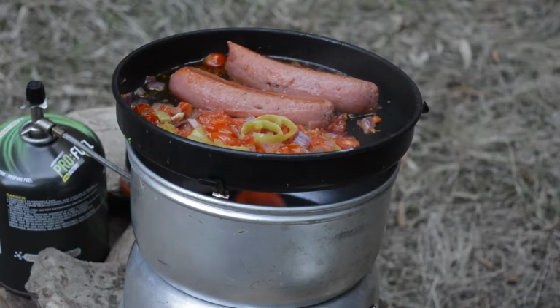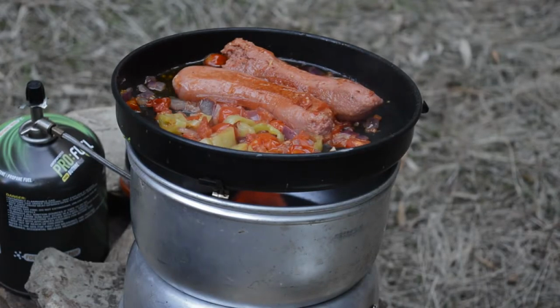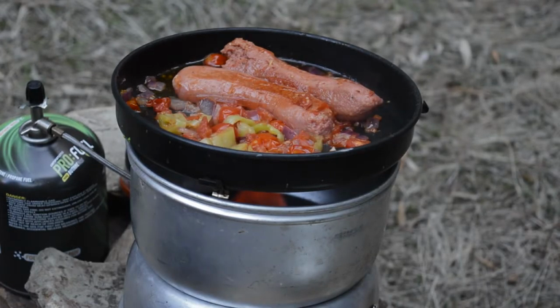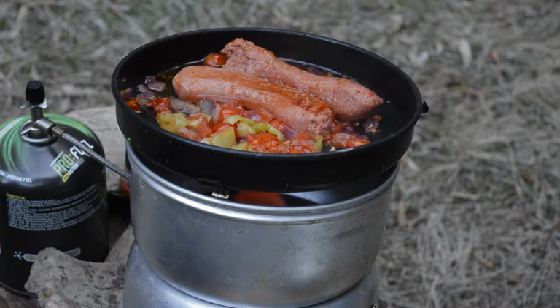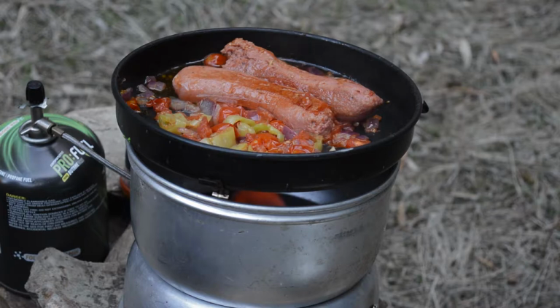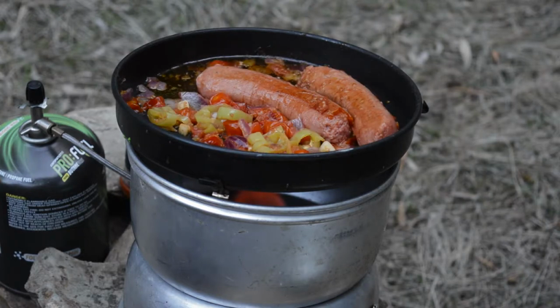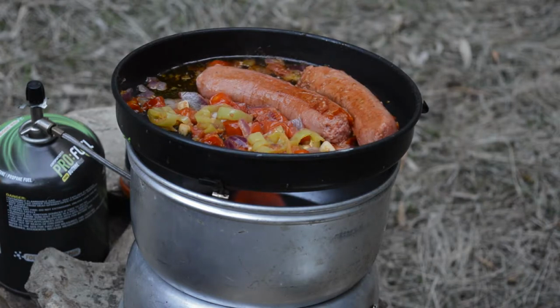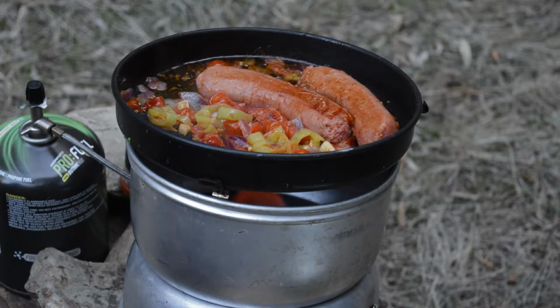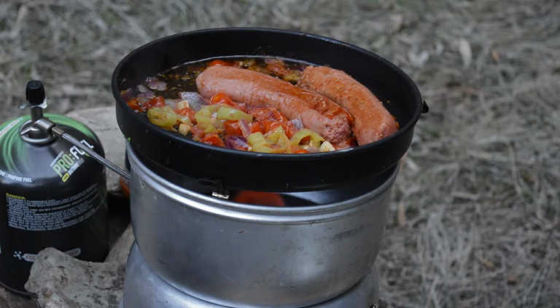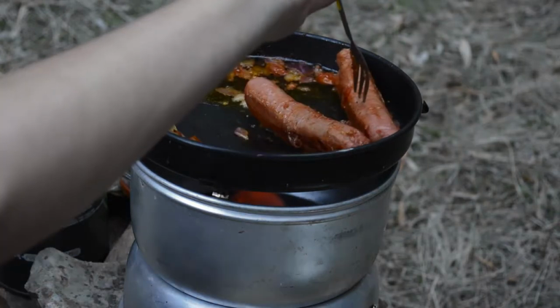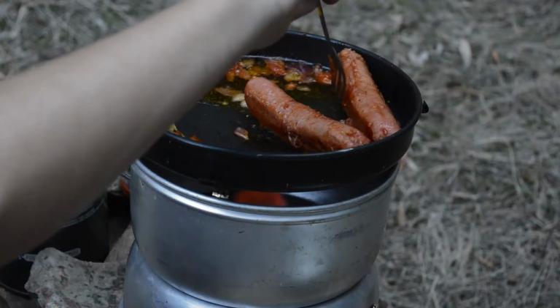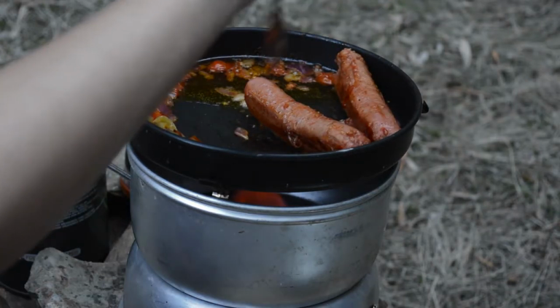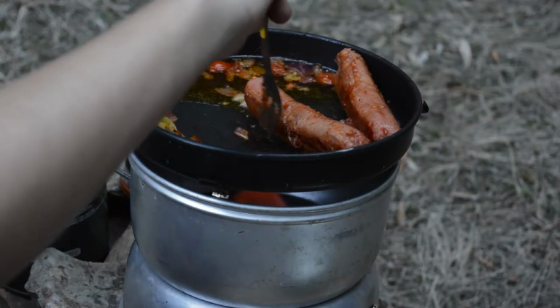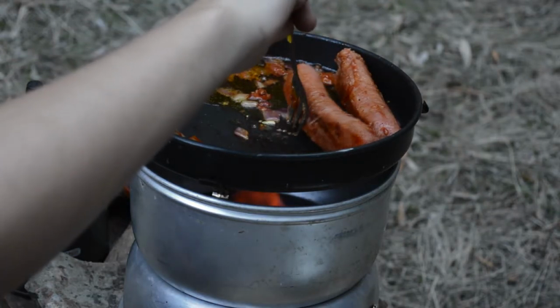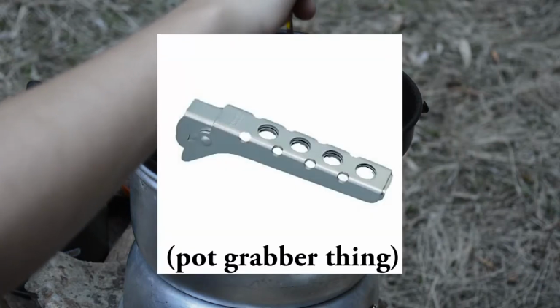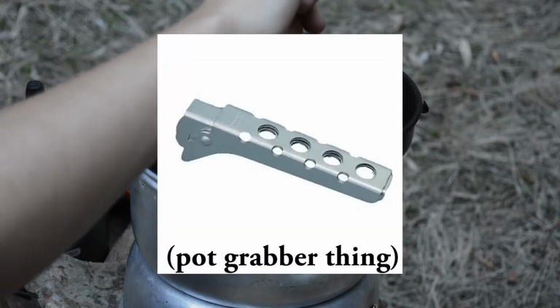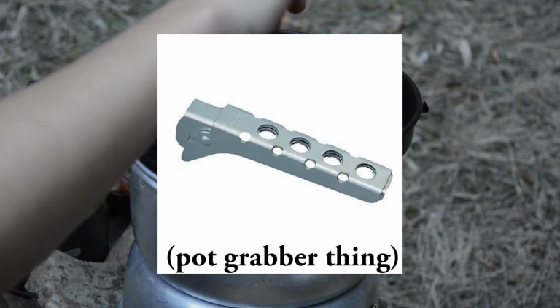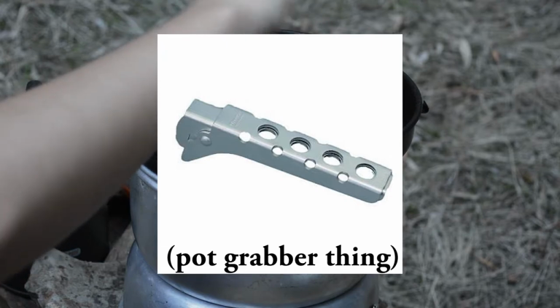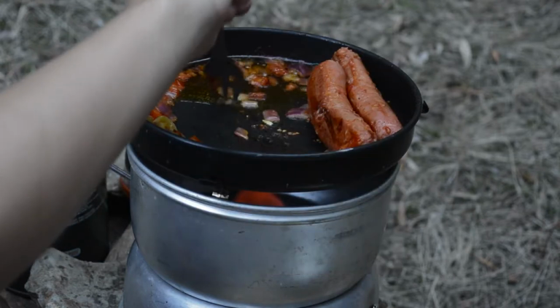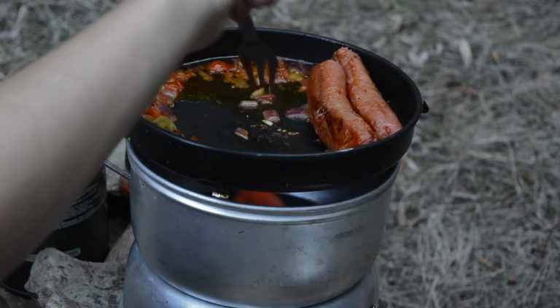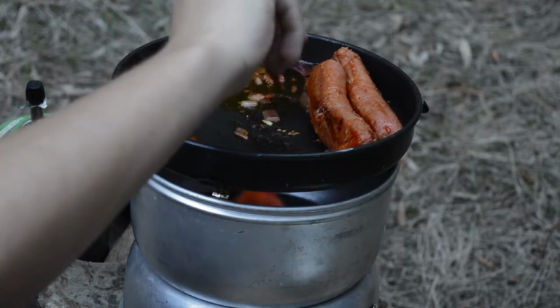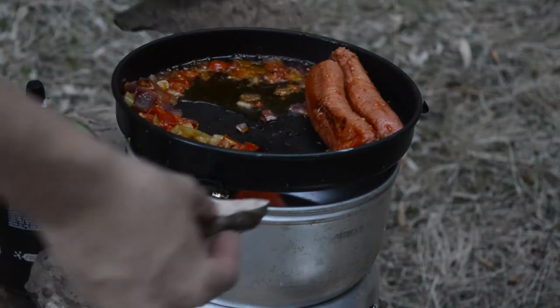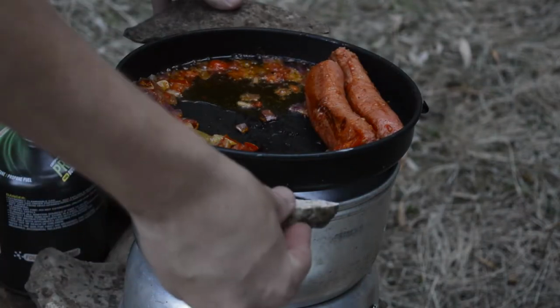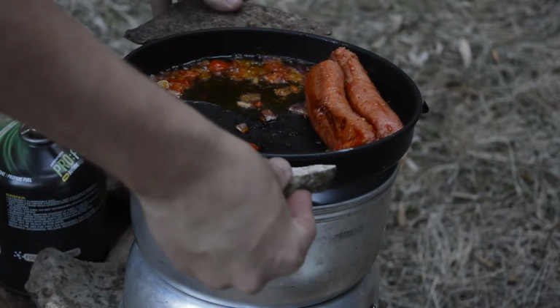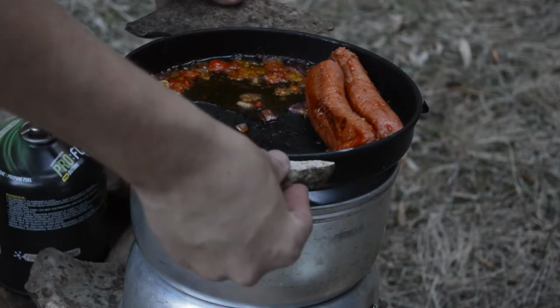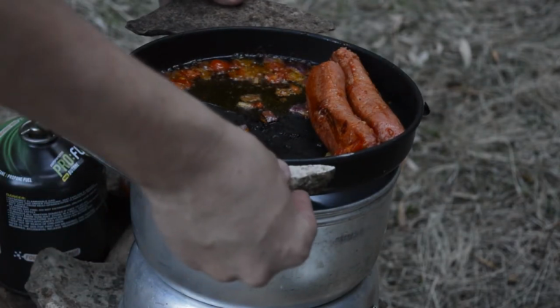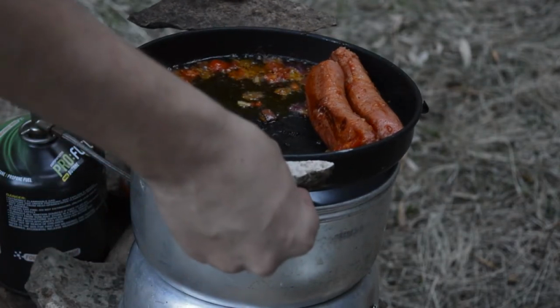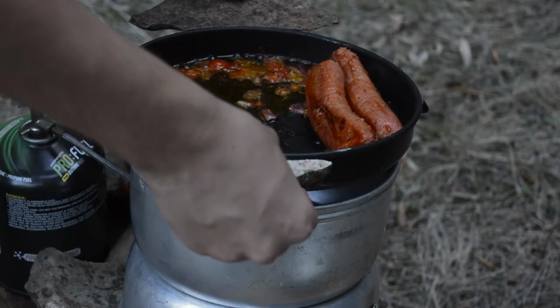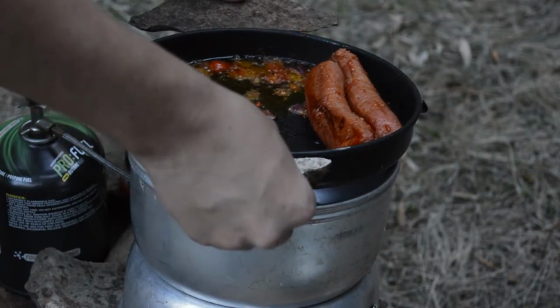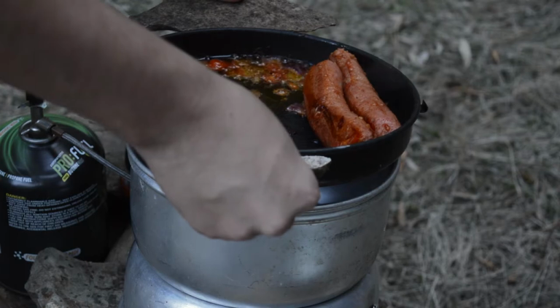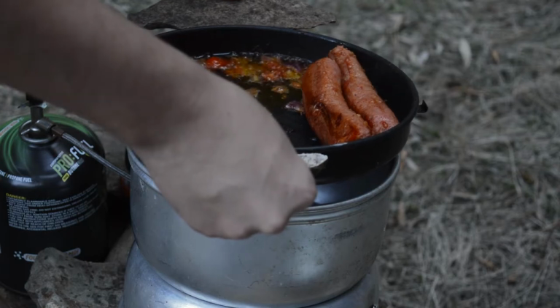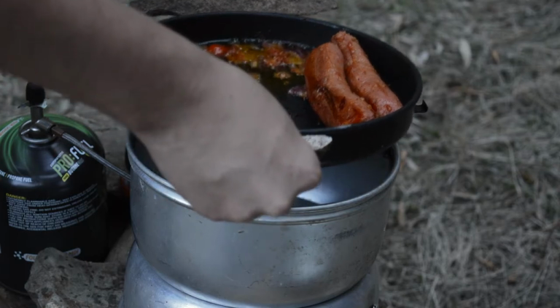Let everything cook, and once it's golden brown, realize that you've forgotten your sponduli. So, grabbing two suitable rocks, remove the pan from the heat very carefully.